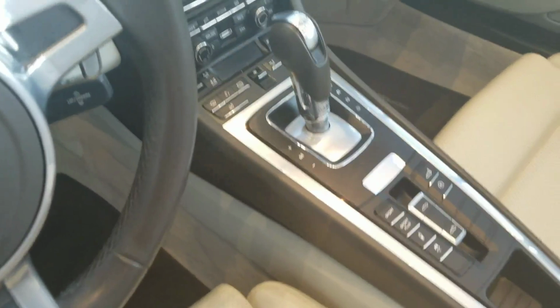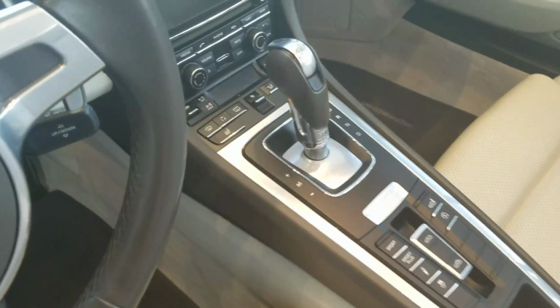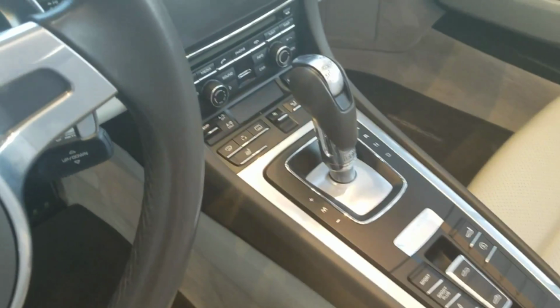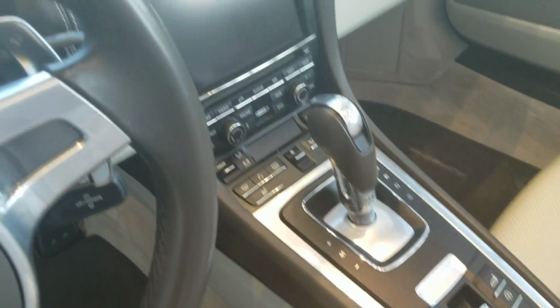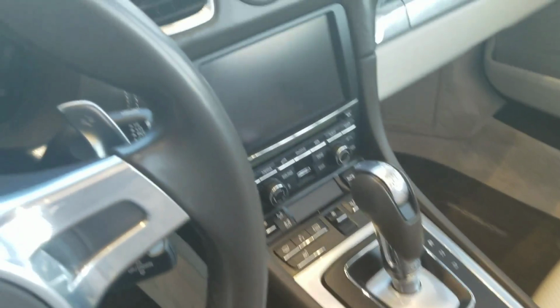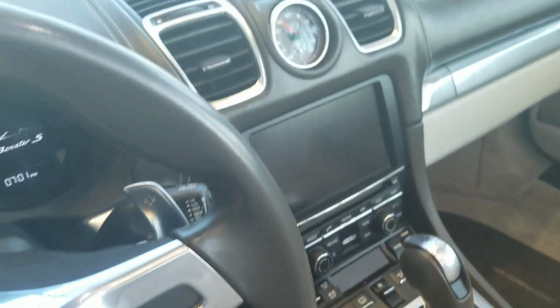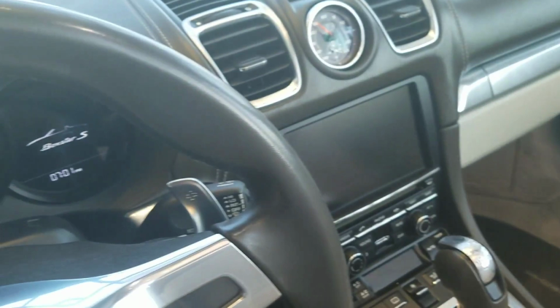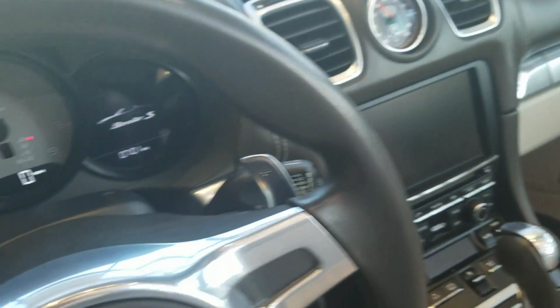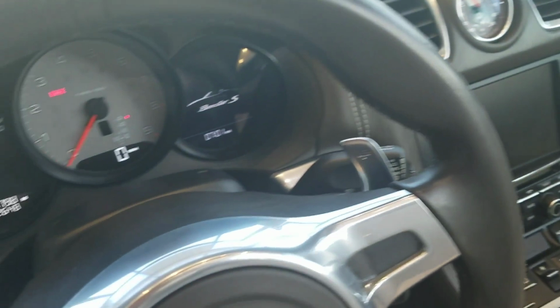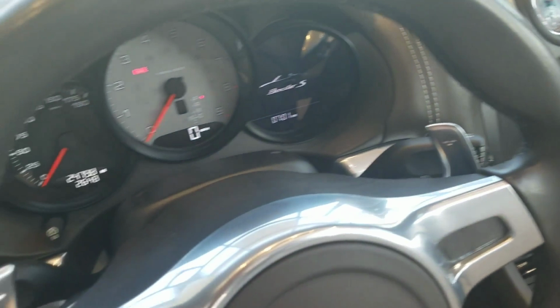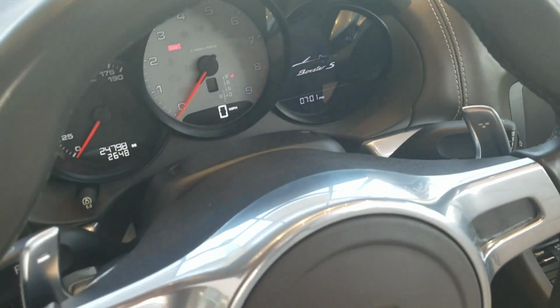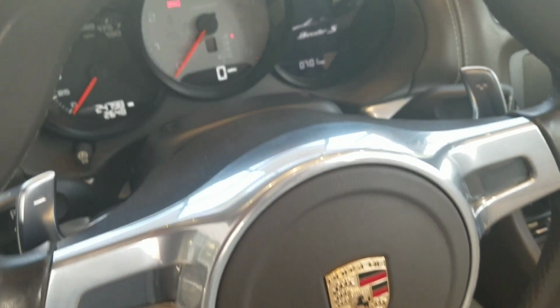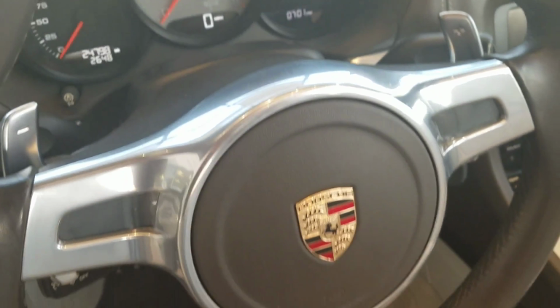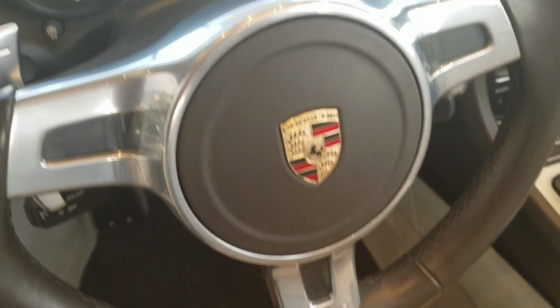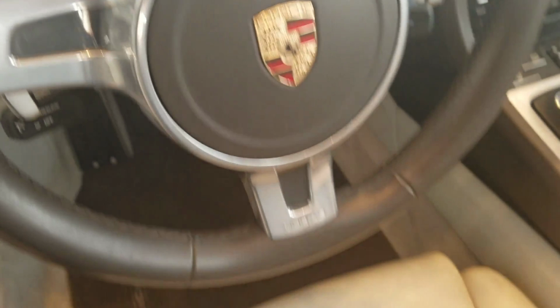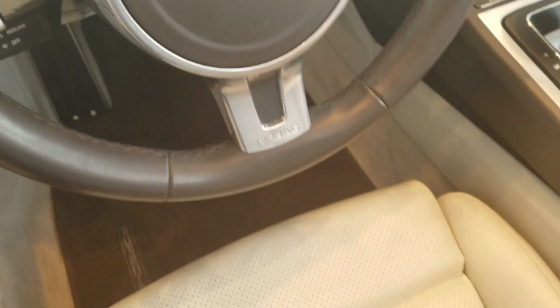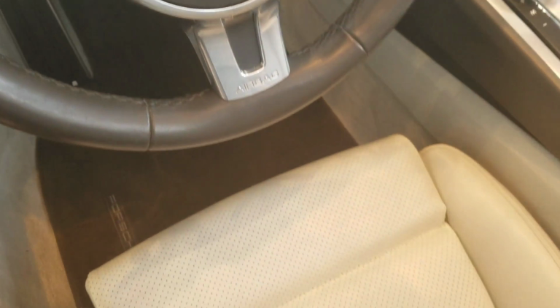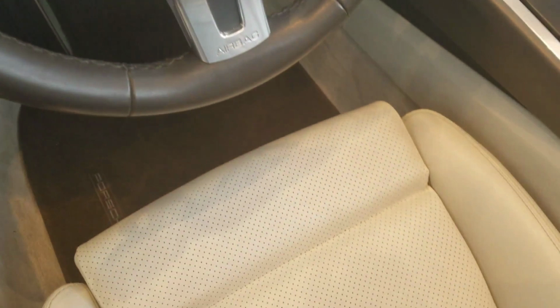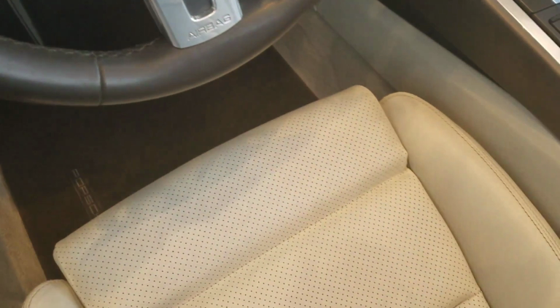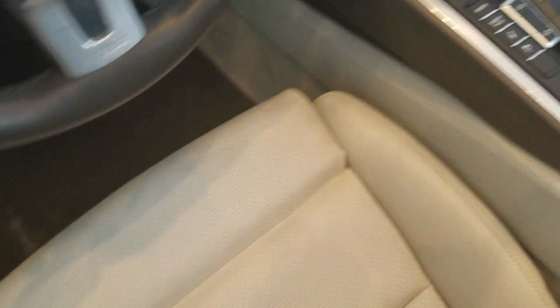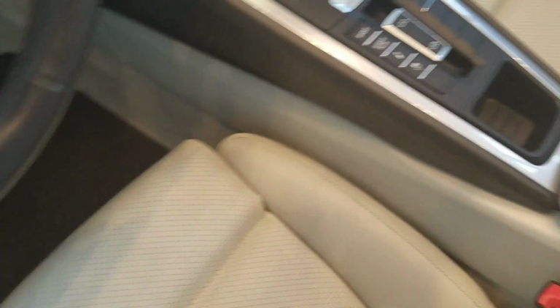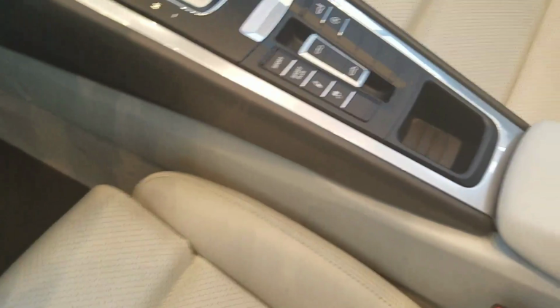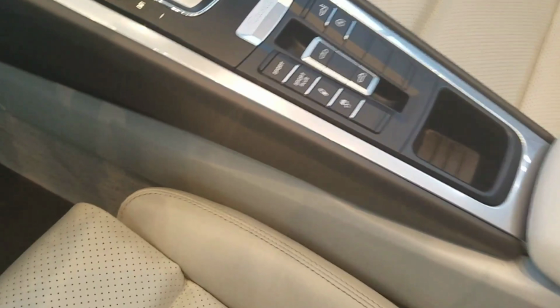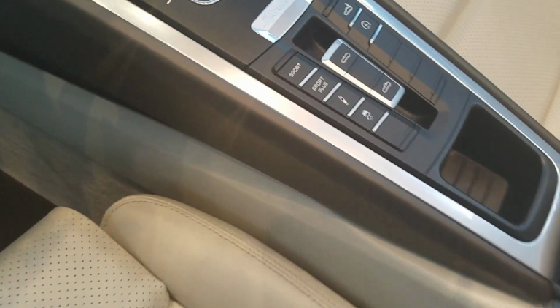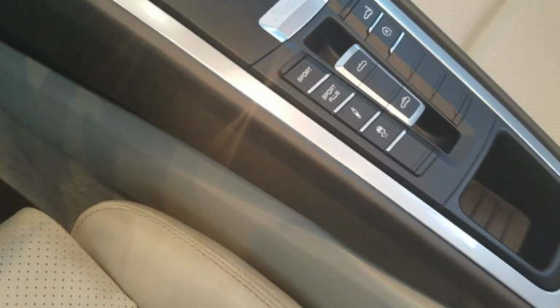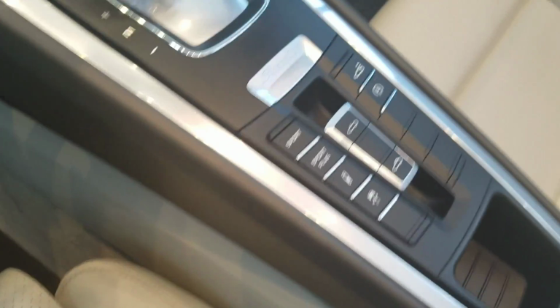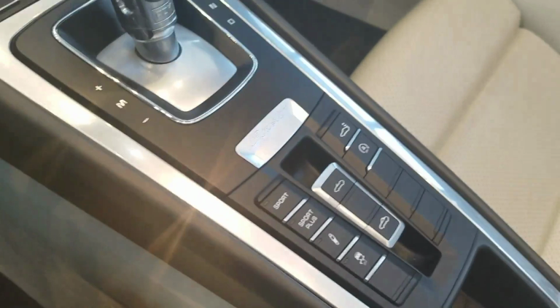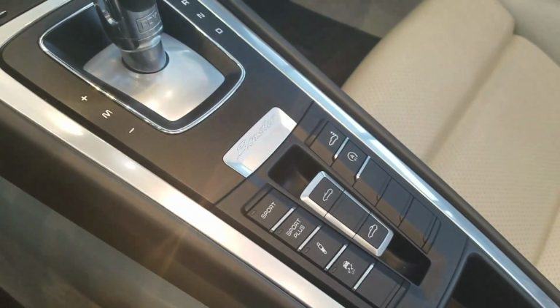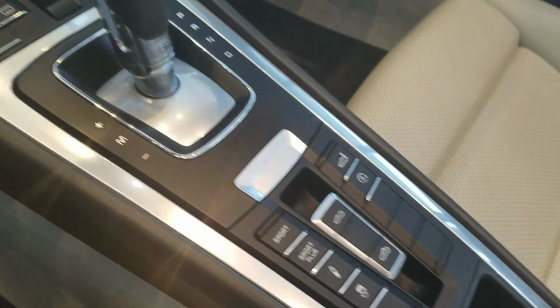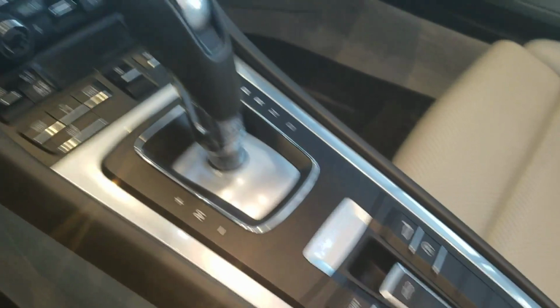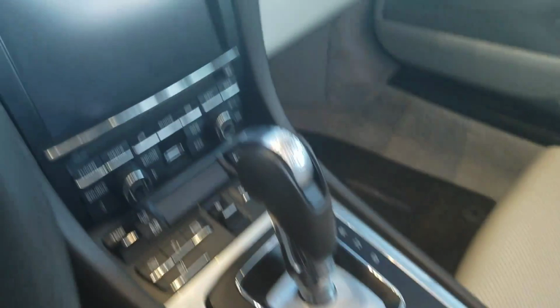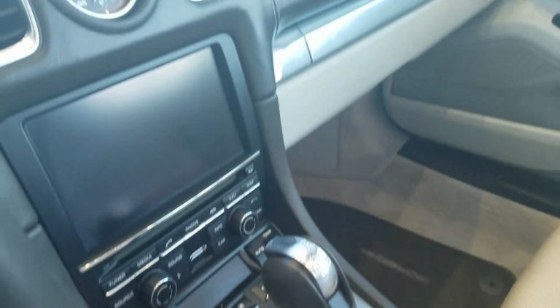Here's a look inside. As you can see it's immaculate. It does have your launch control and everything on it.